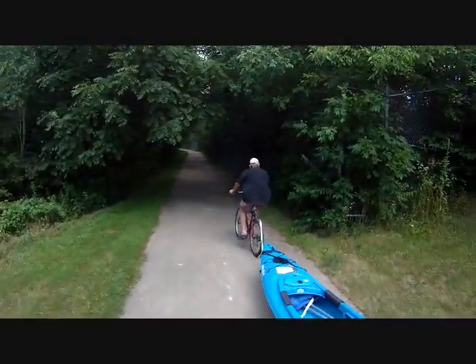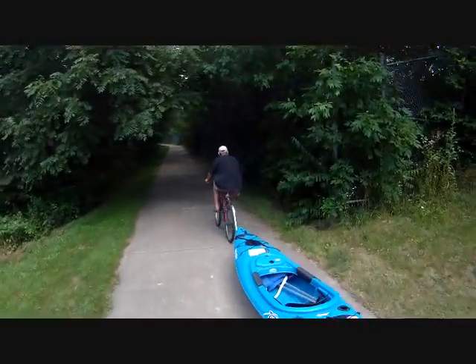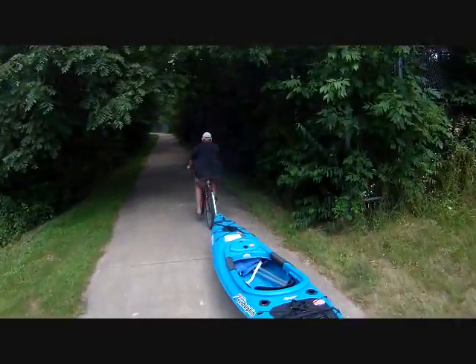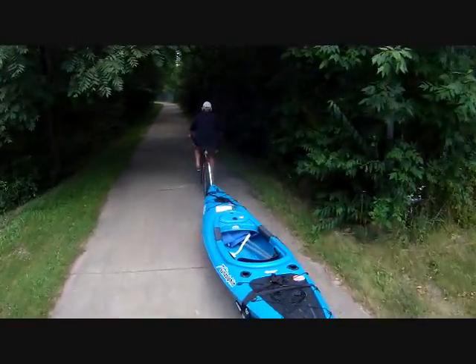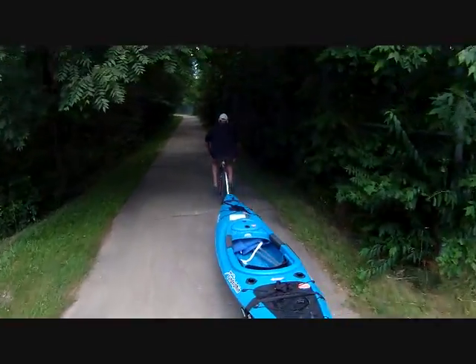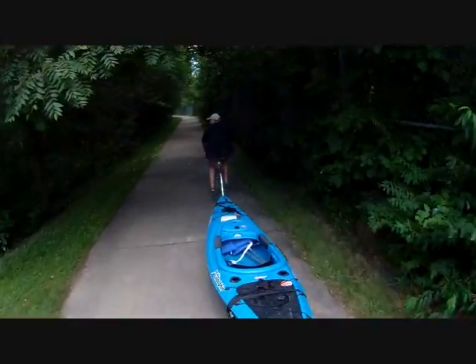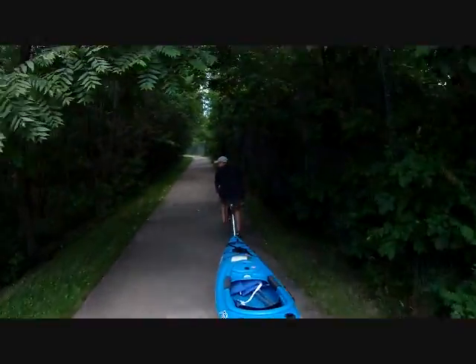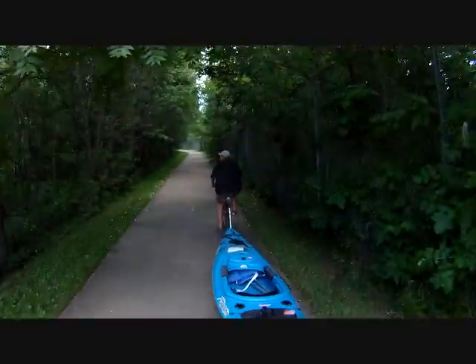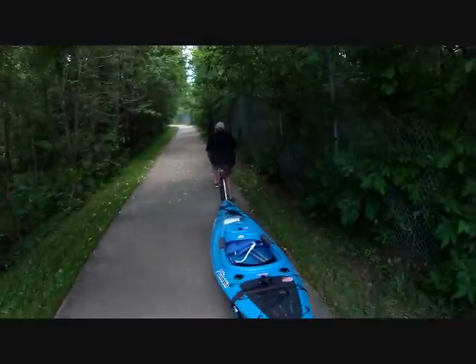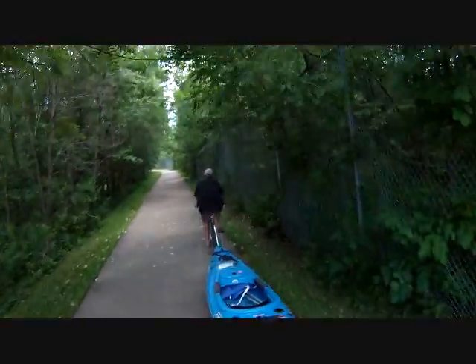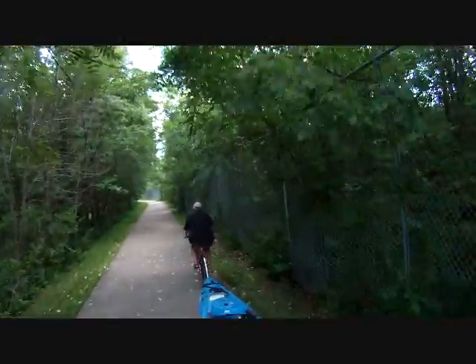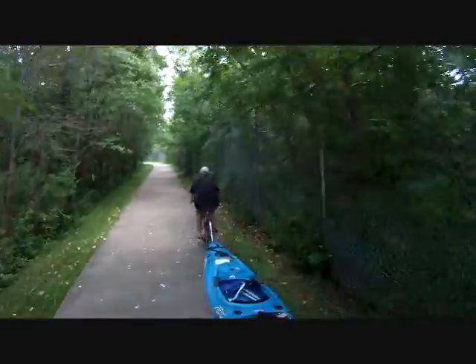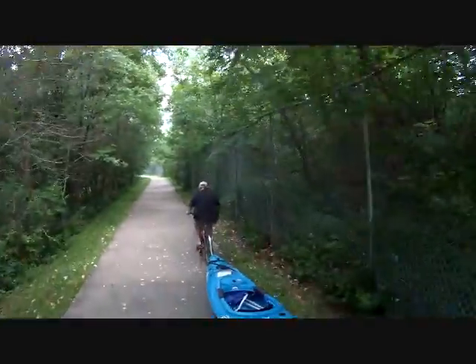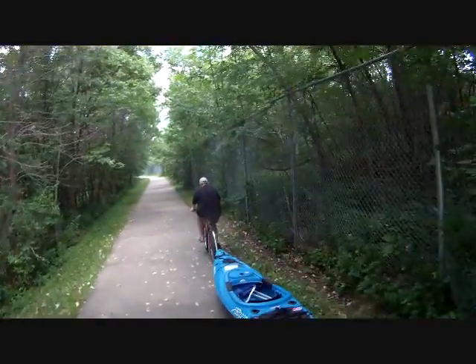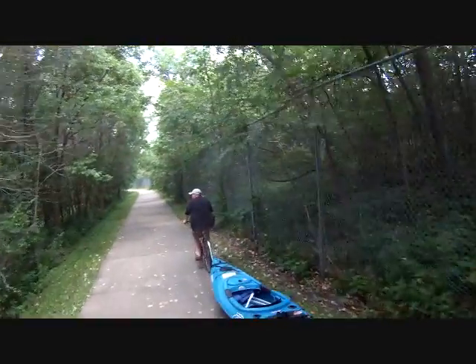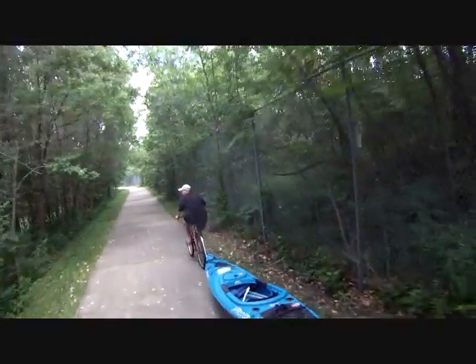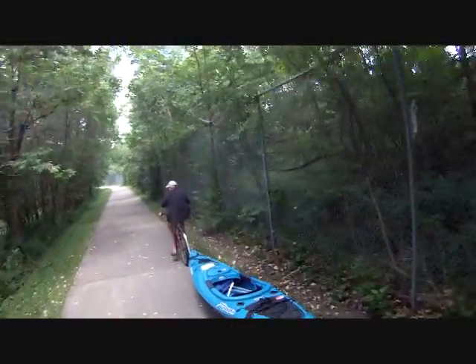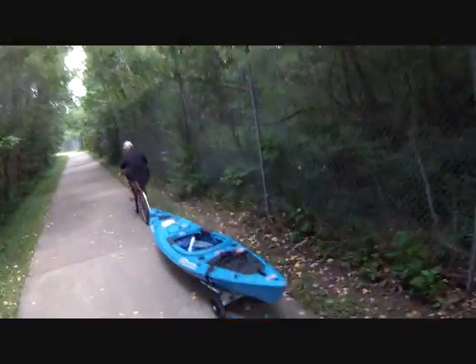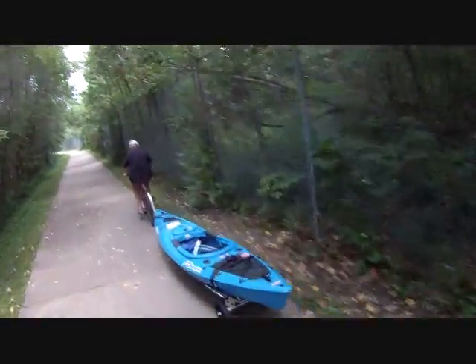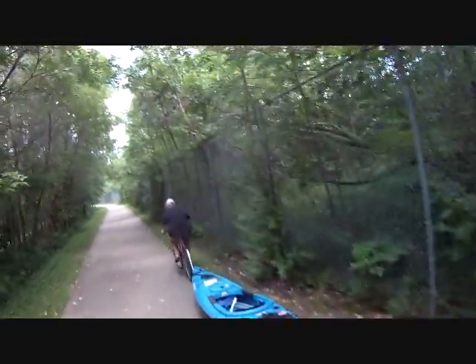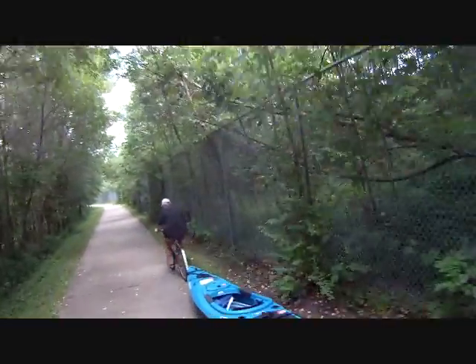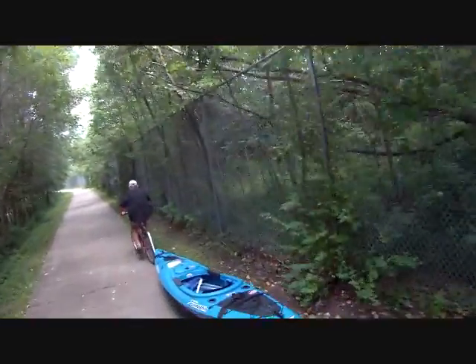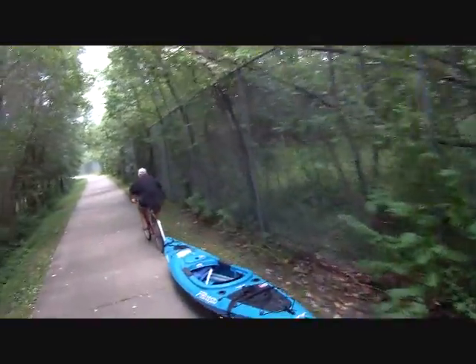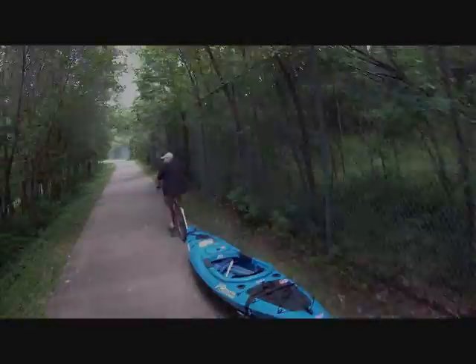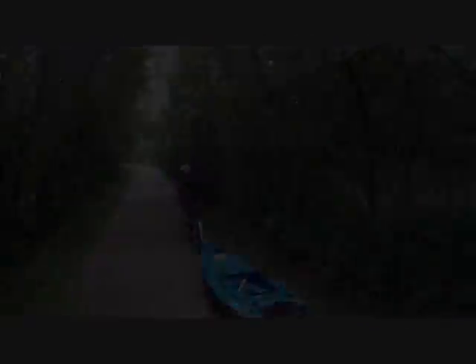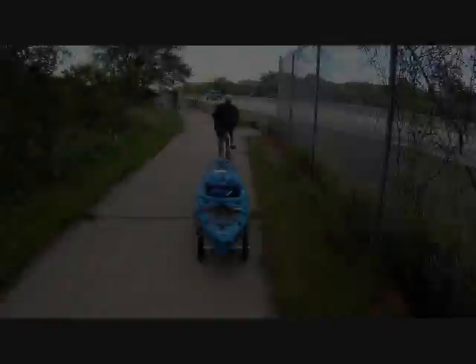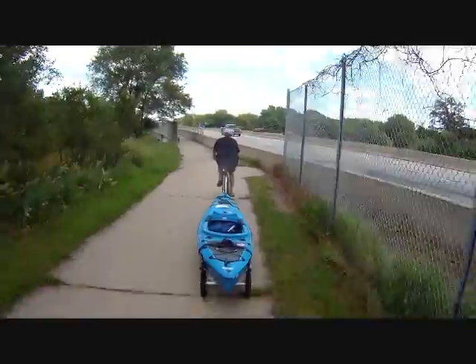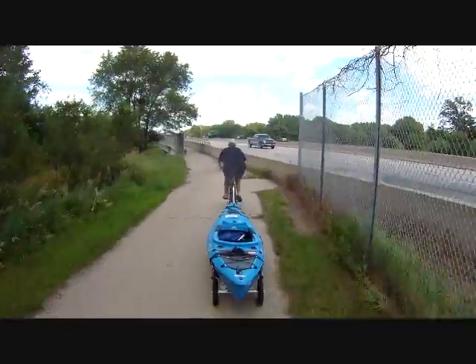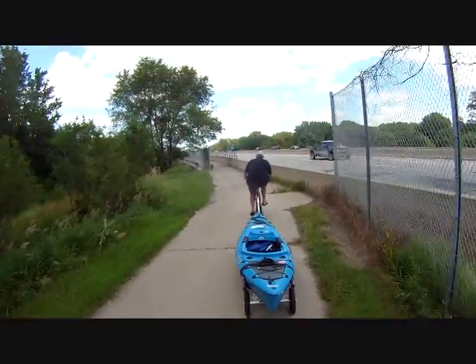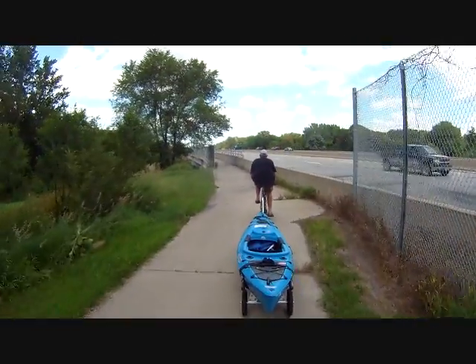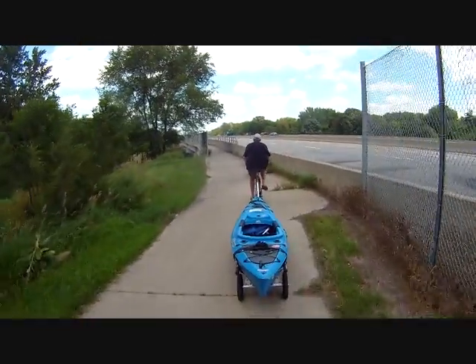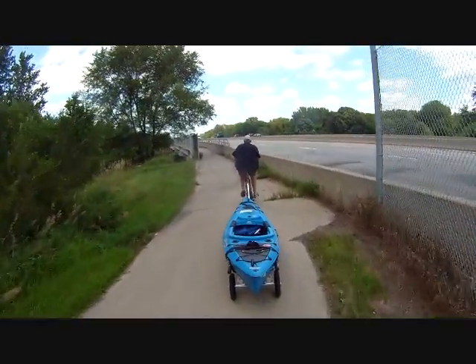You'll get used to it. Once you get used to it, I'm going to have another trailer built for my kayak, and then you can haul both of them.